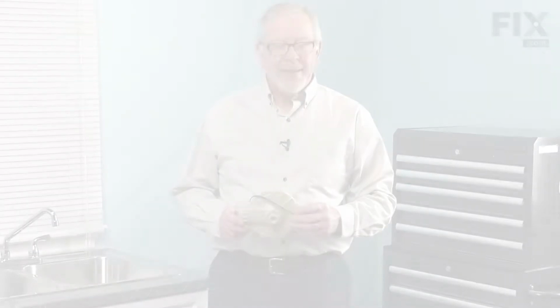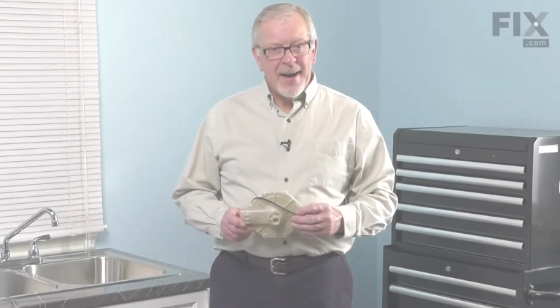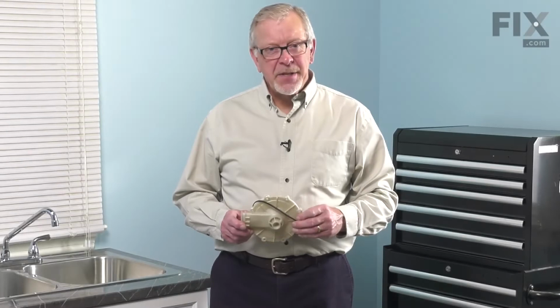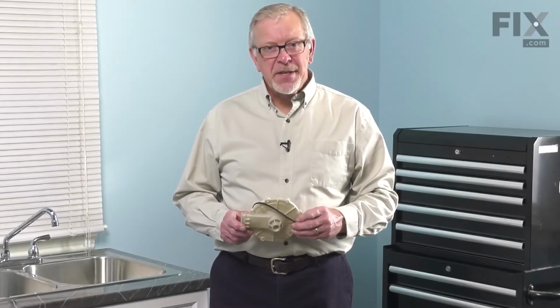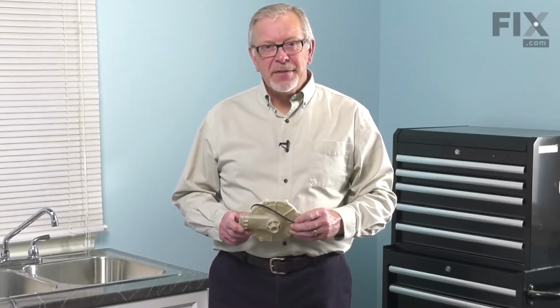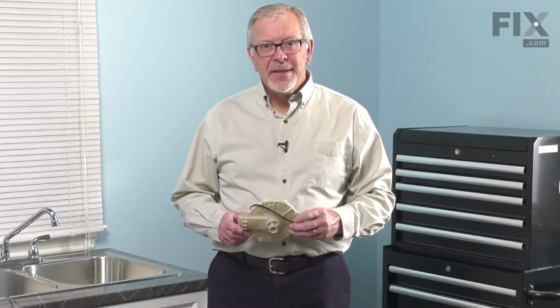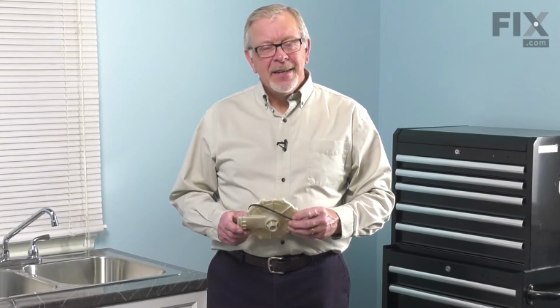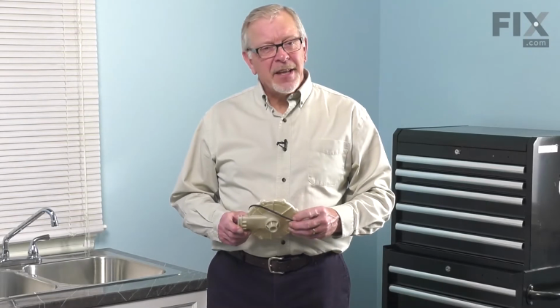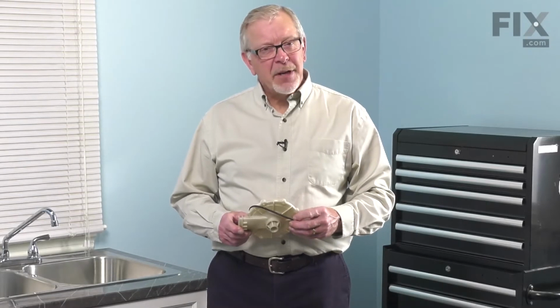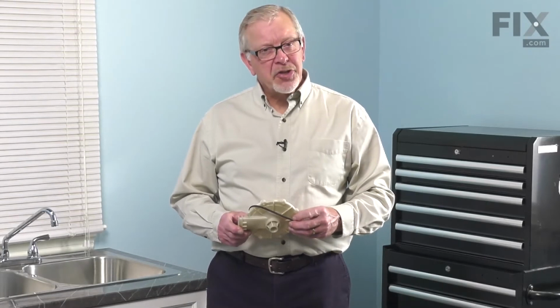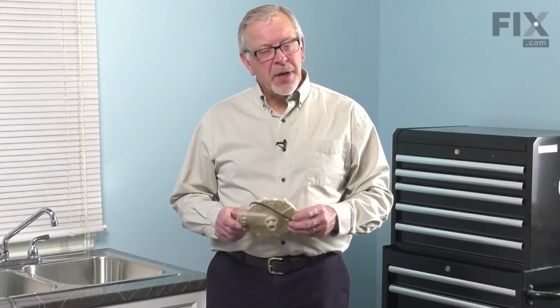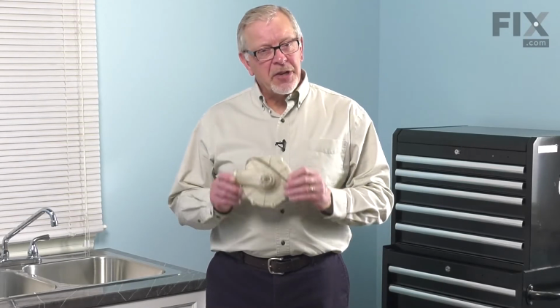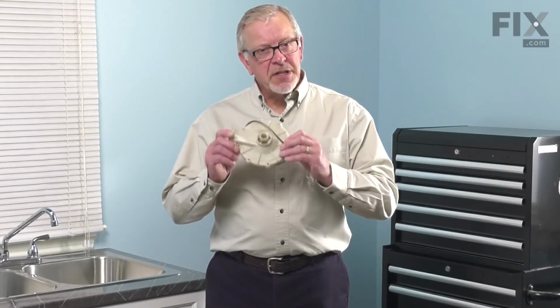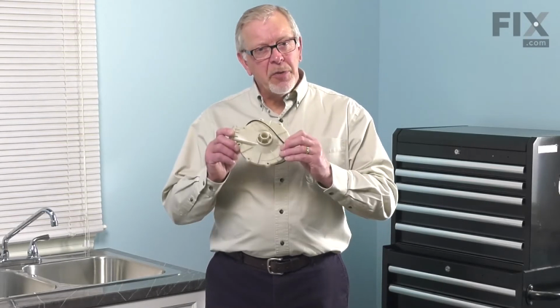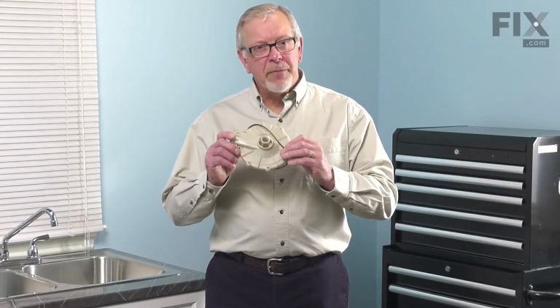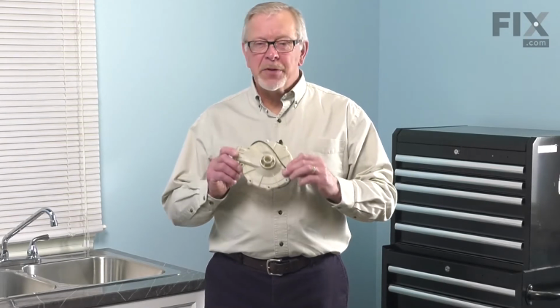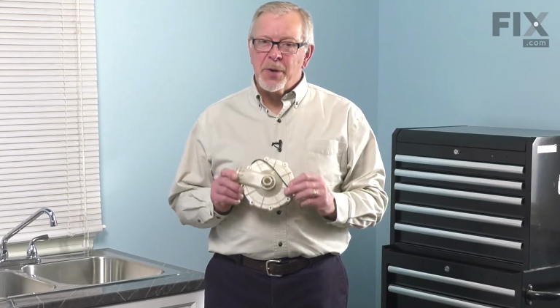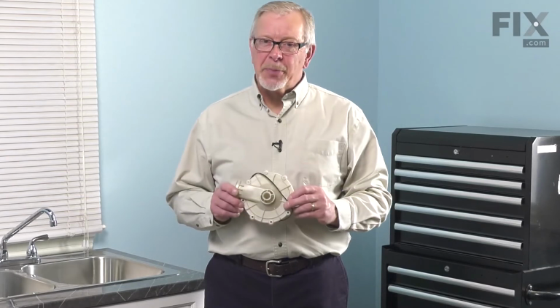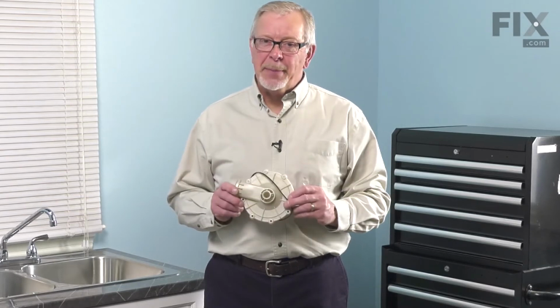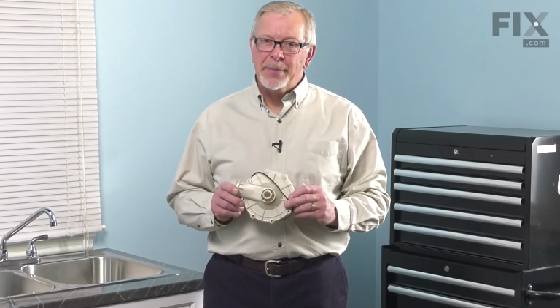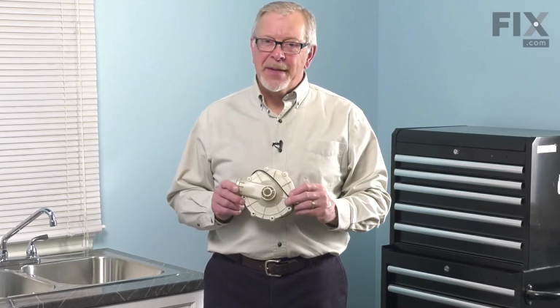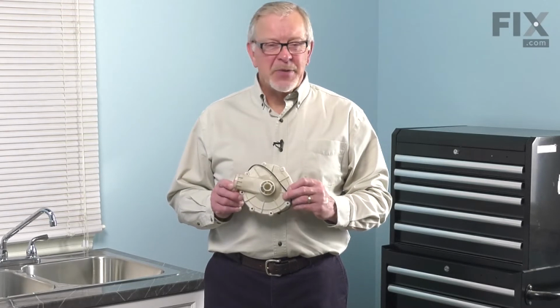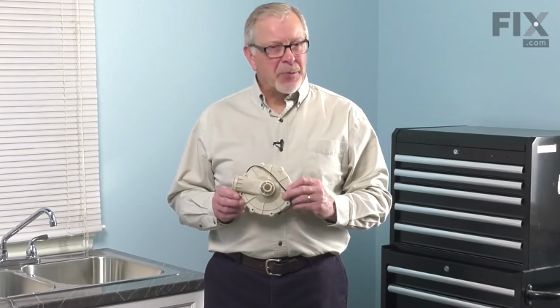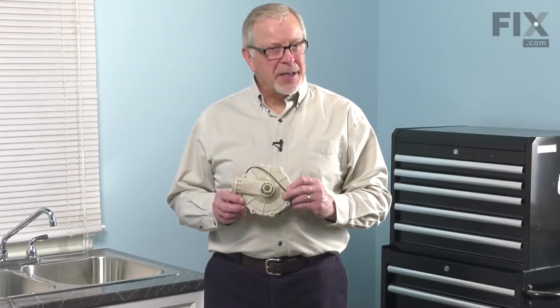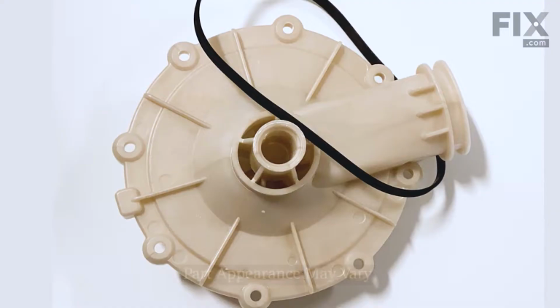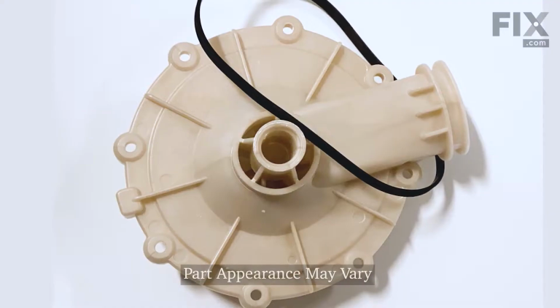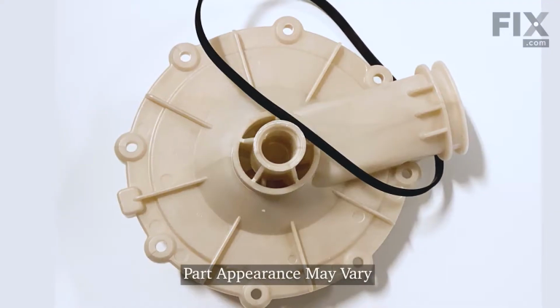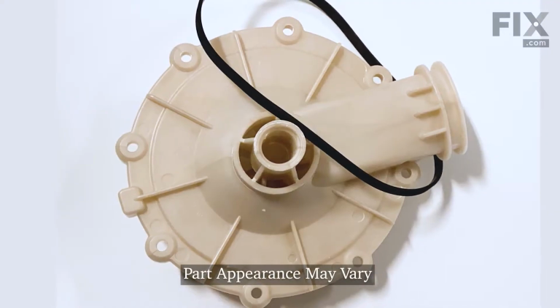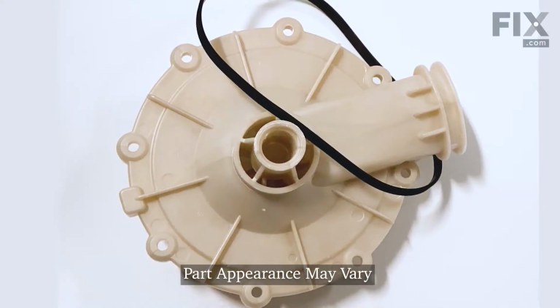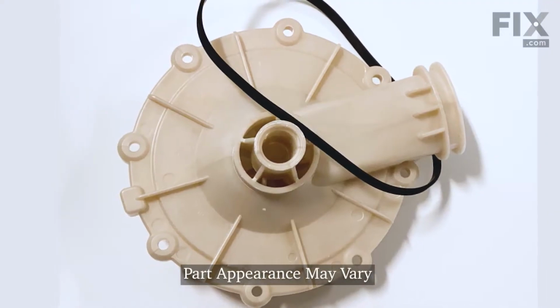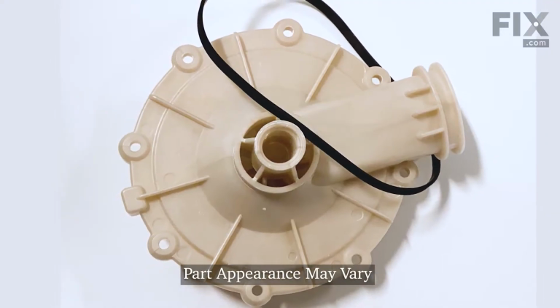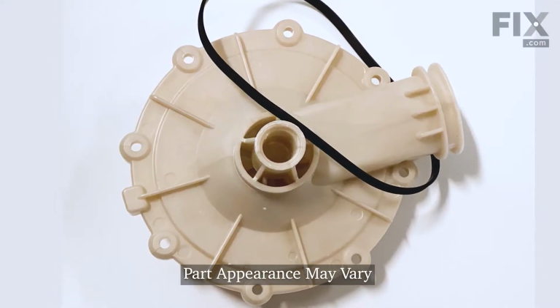Hi, it's Steve. Today we'd like to show you how to change the outlet for your dishwasher pump. It's a really easy repair, let me show you how we do it.